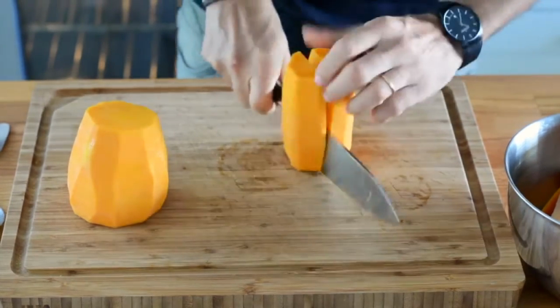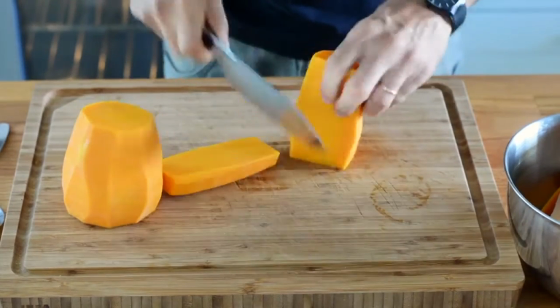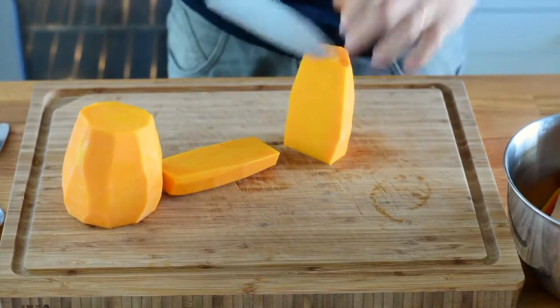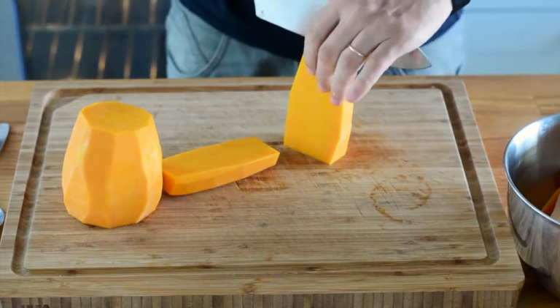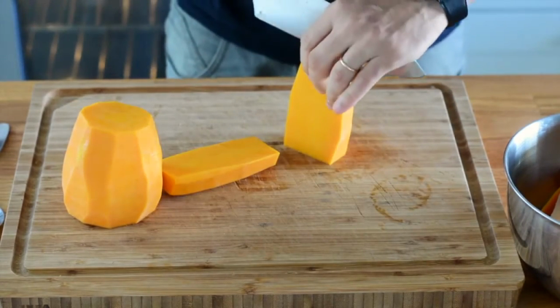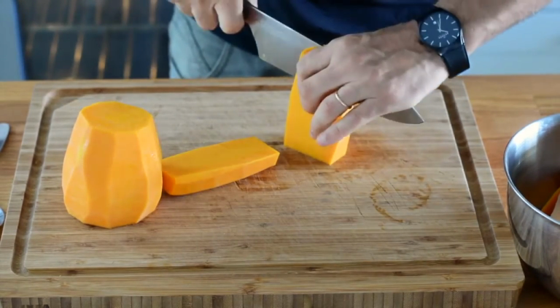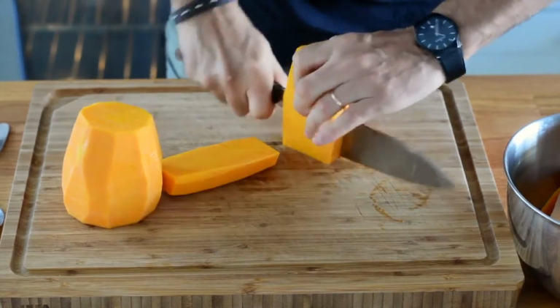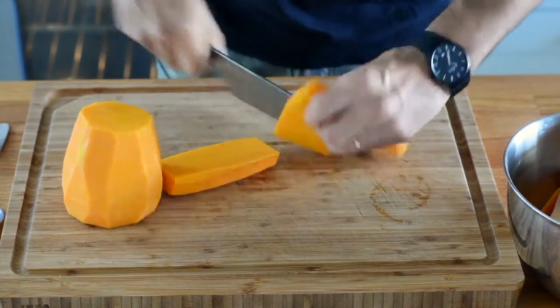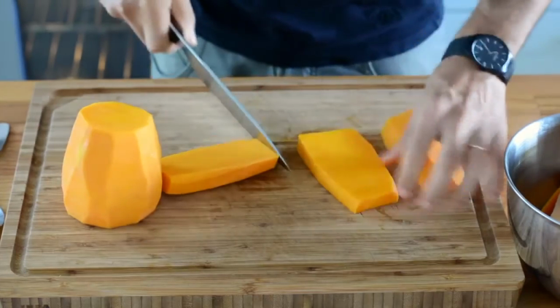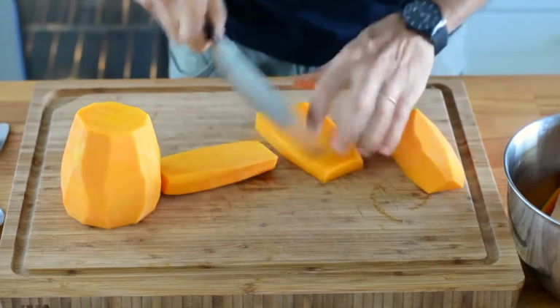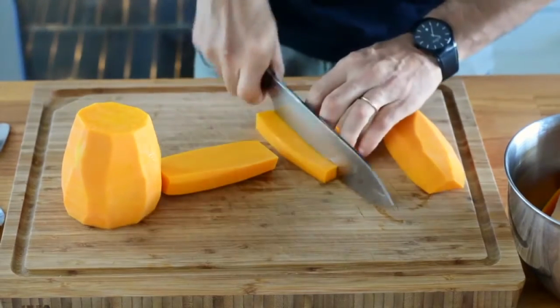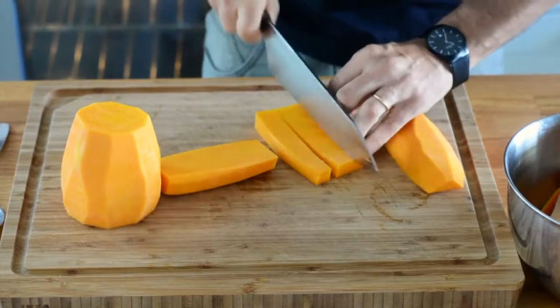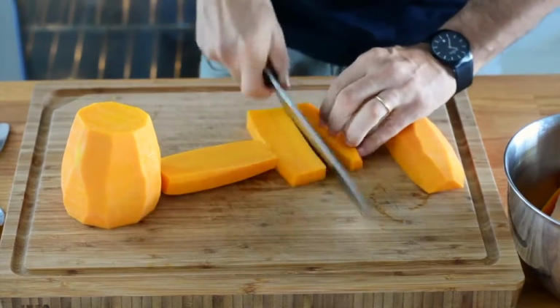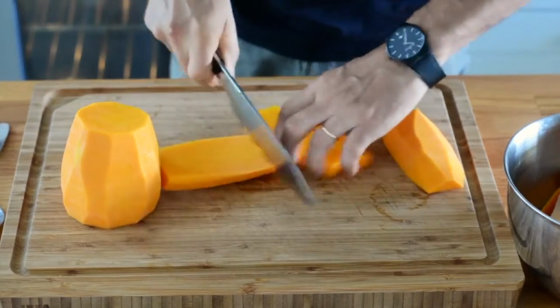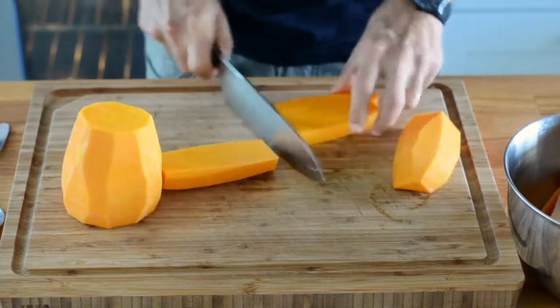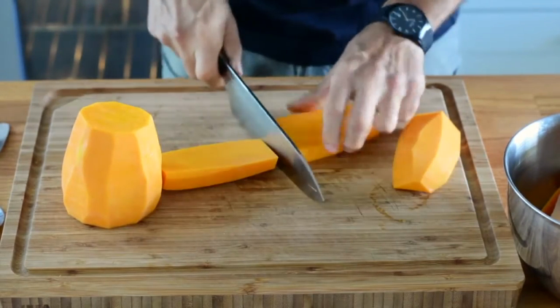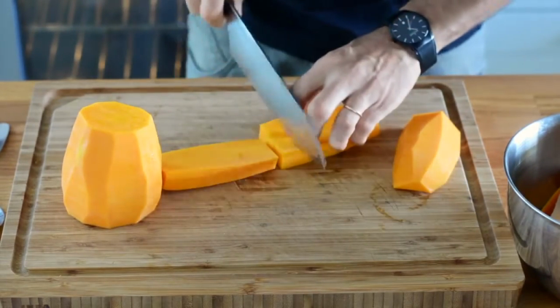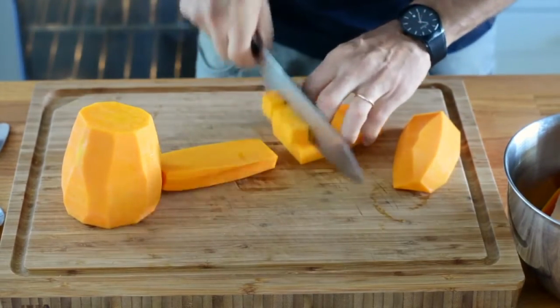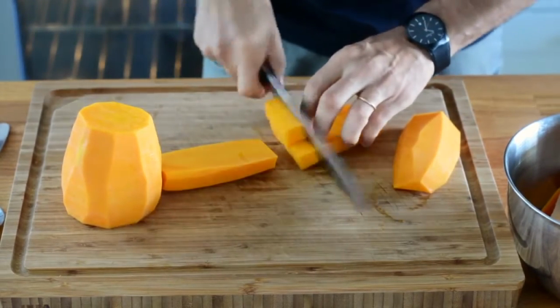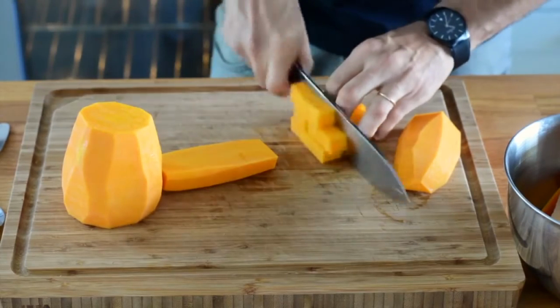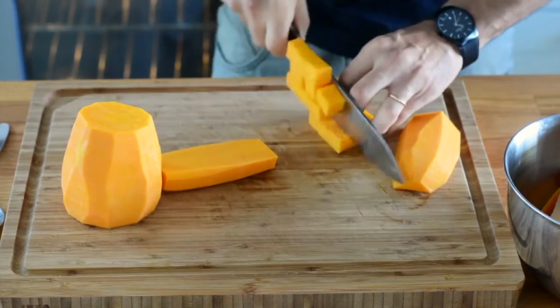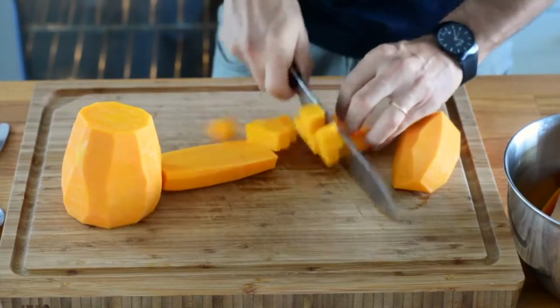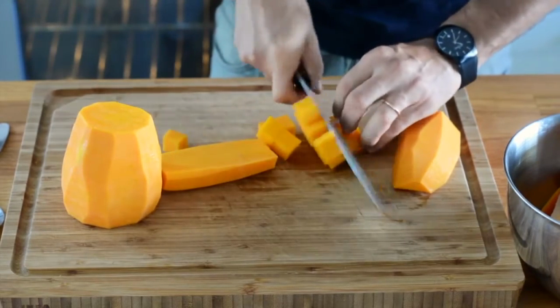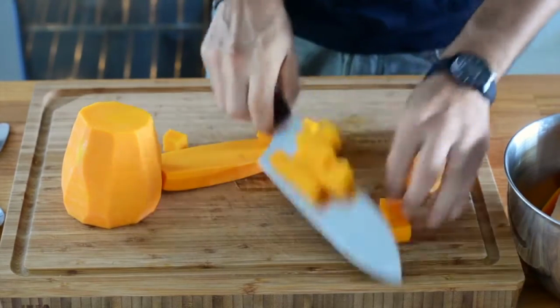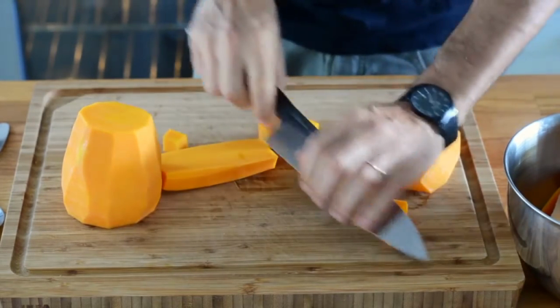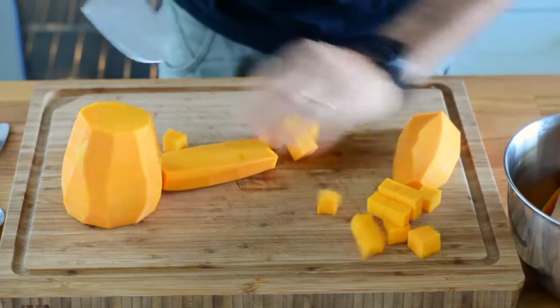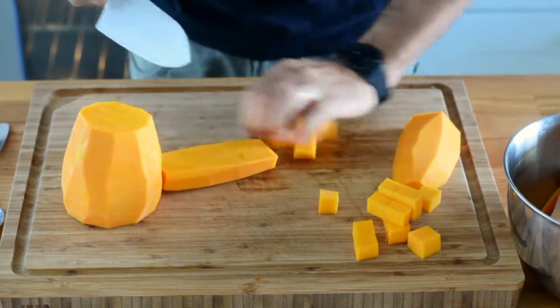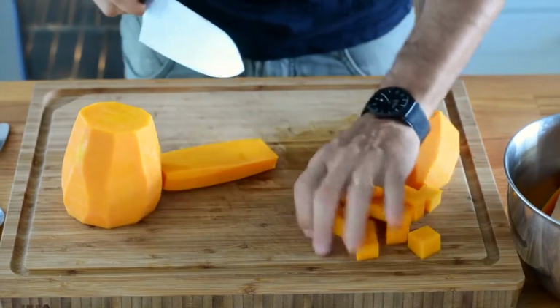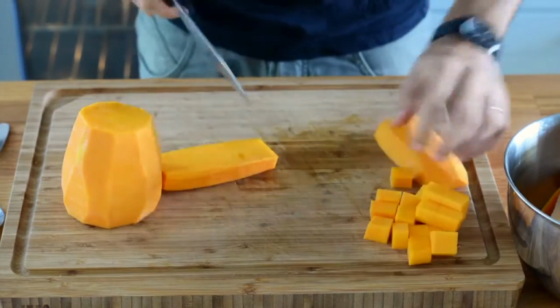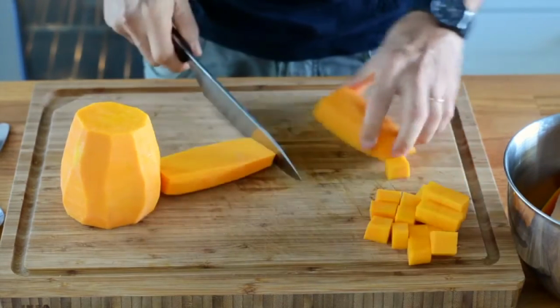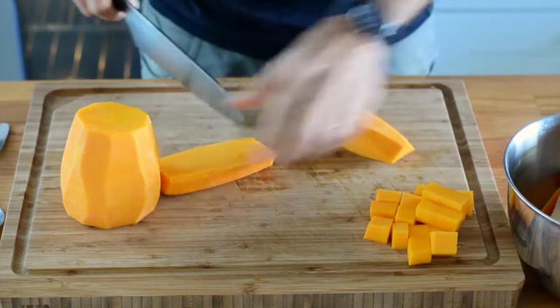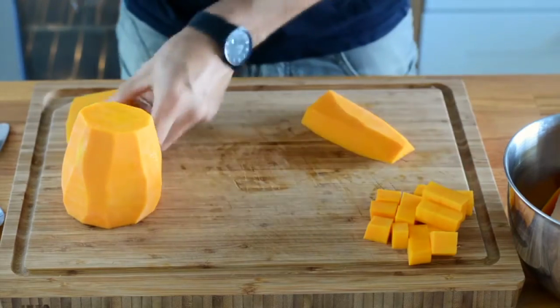So I'm cutting it lengthwise, and when I'm done with that, it's time to cut batonnet — as the French call it — or pieces that have the shape of a large french fry. Then I rotate the pieces and start dicing the entire butternut squash.